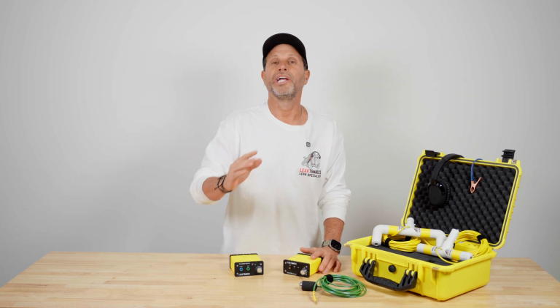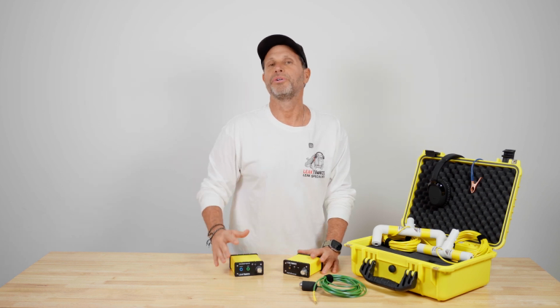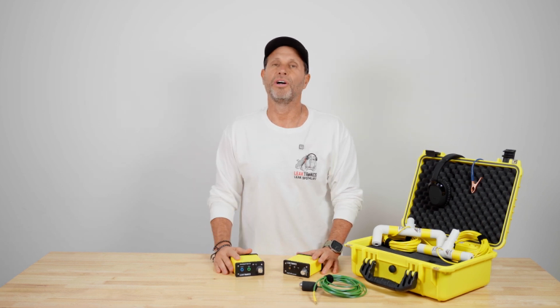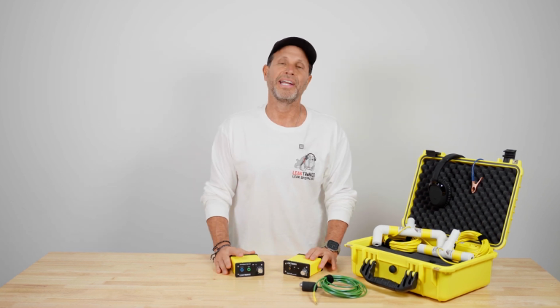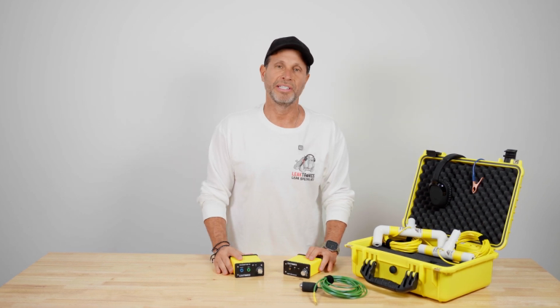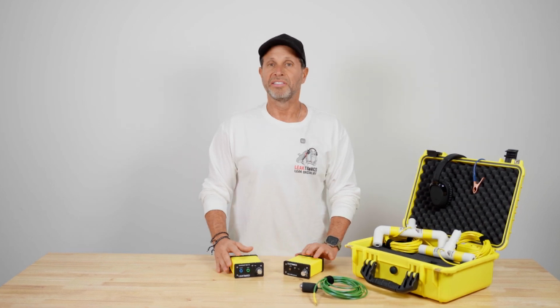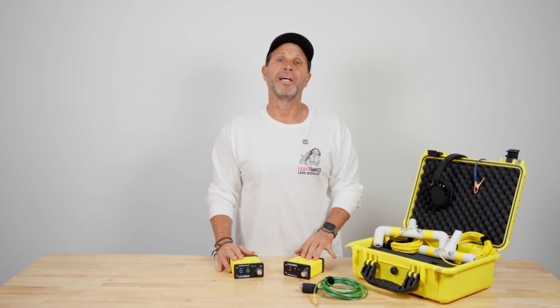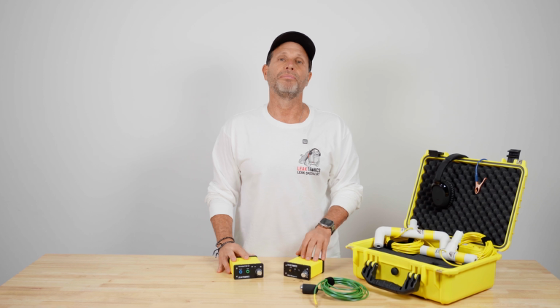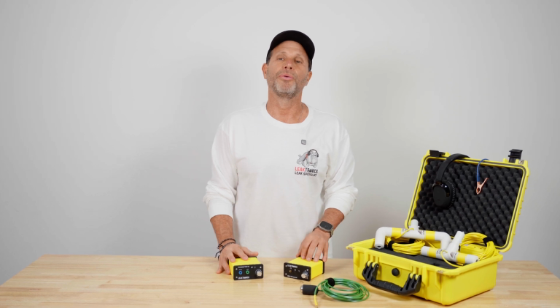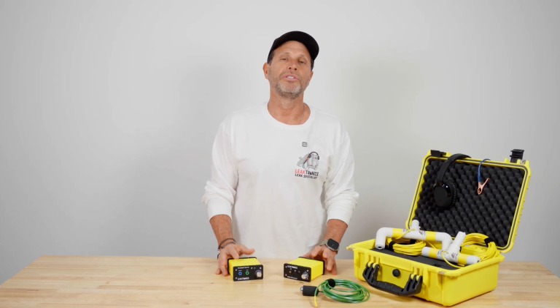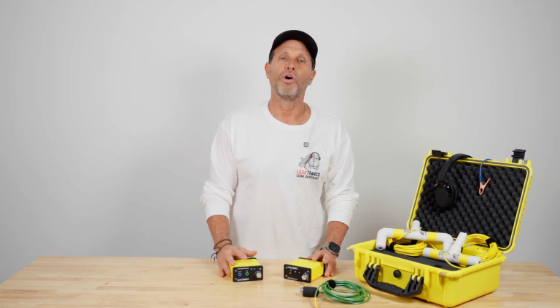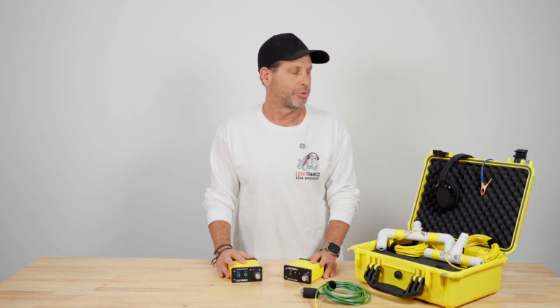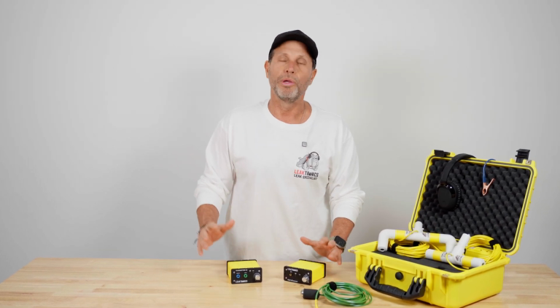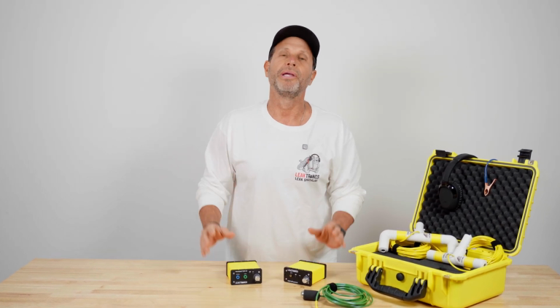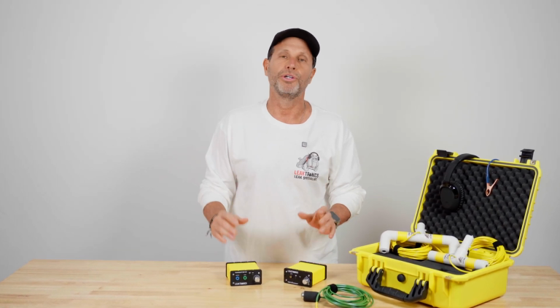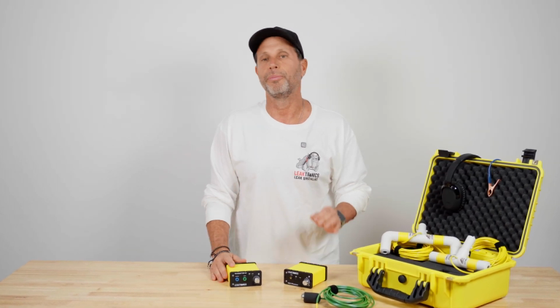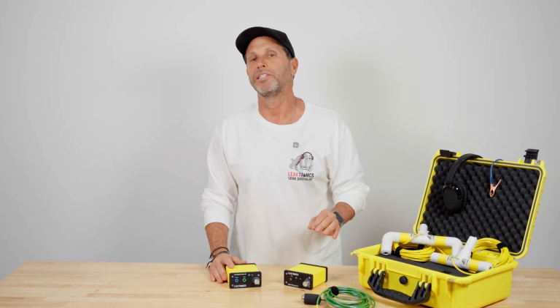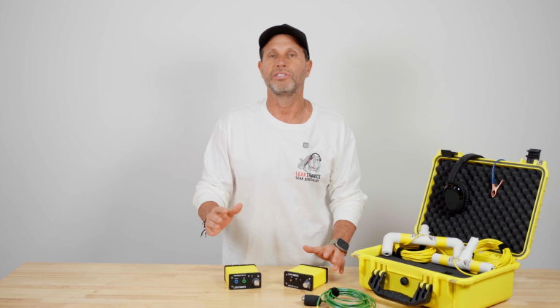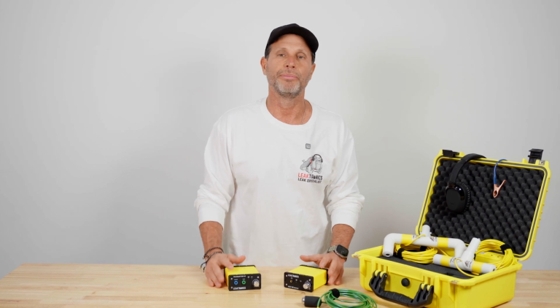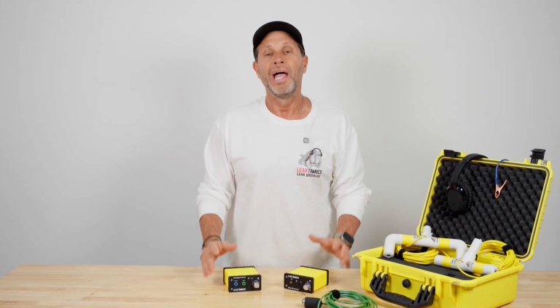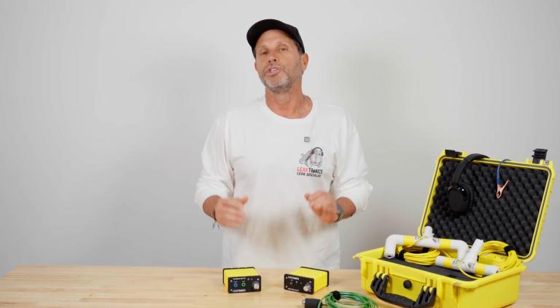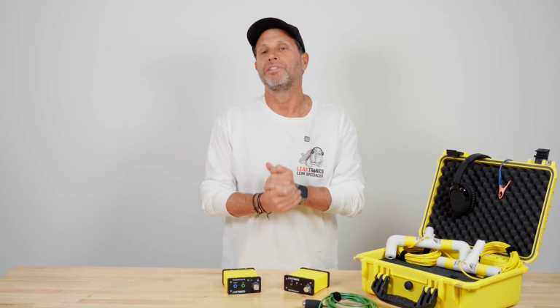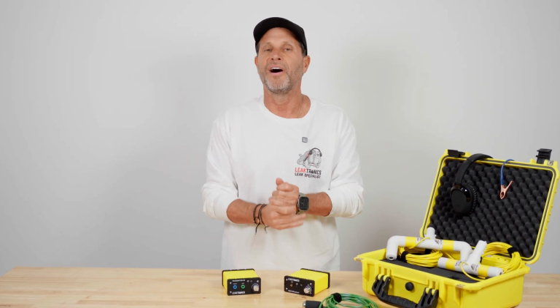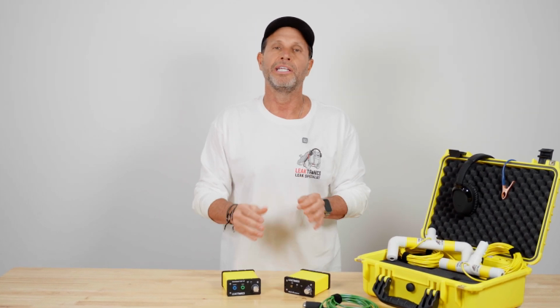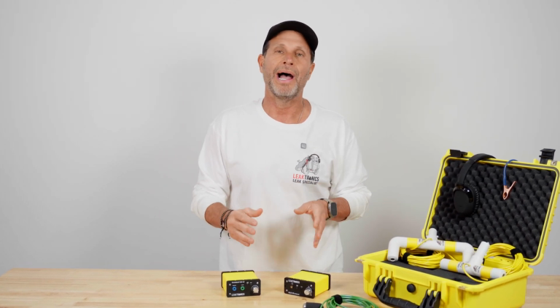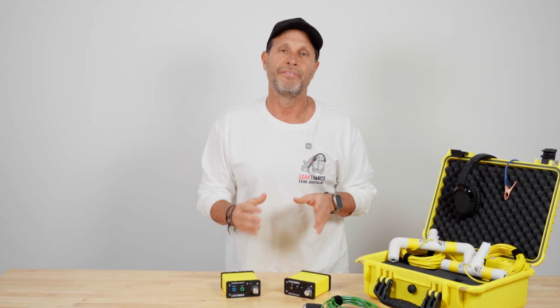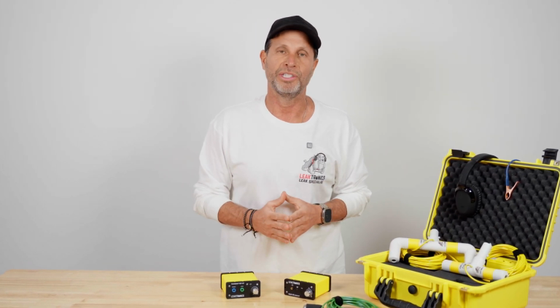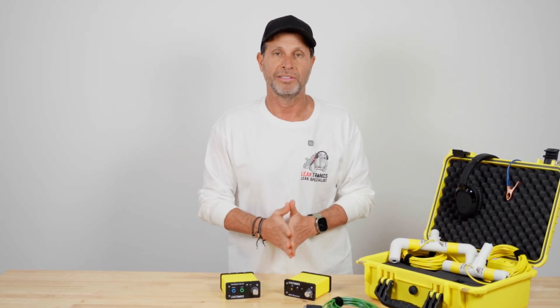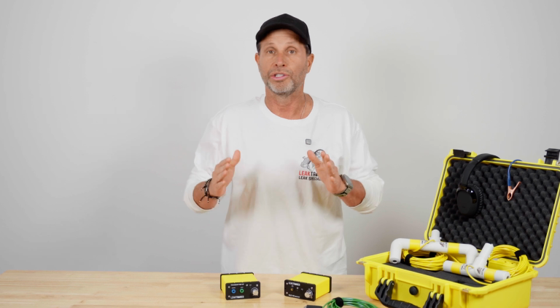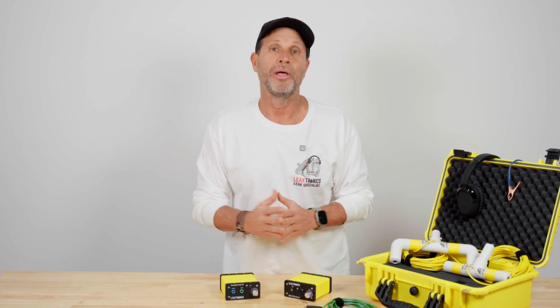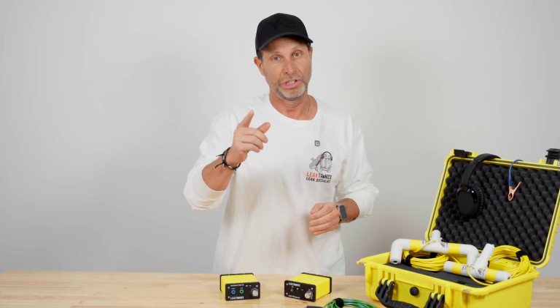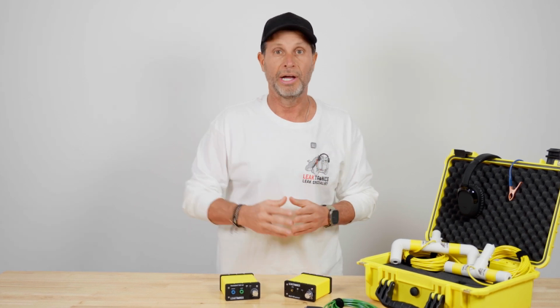Our next video is going to be on static testing. Static testing is a method where we use small cones — we put them in returns, inside suctions and skimmers — to find leaks without having to pressure test. It's a great method. Check it out.